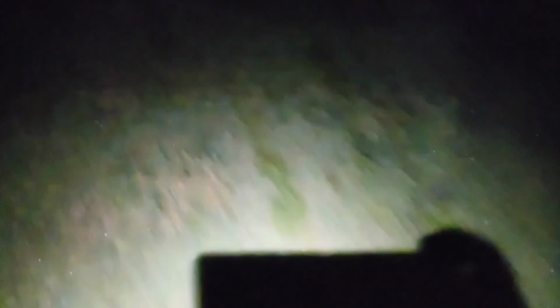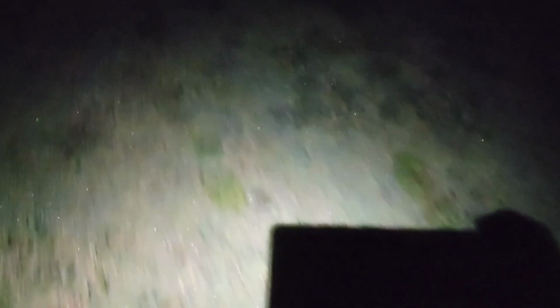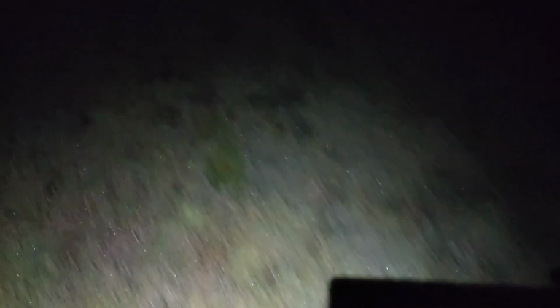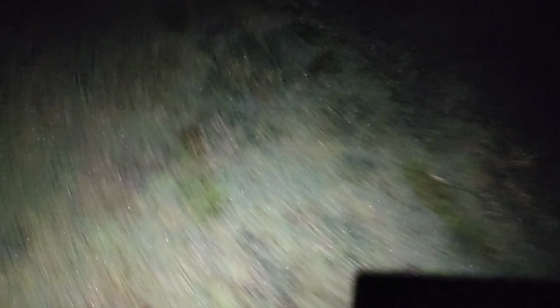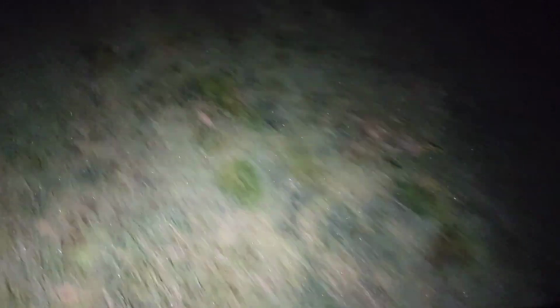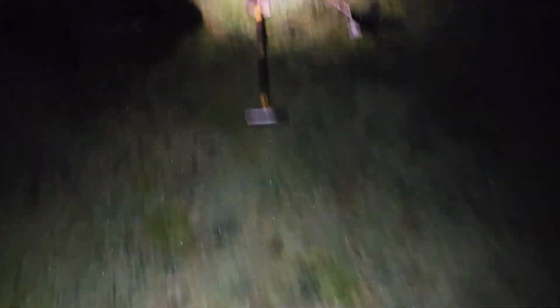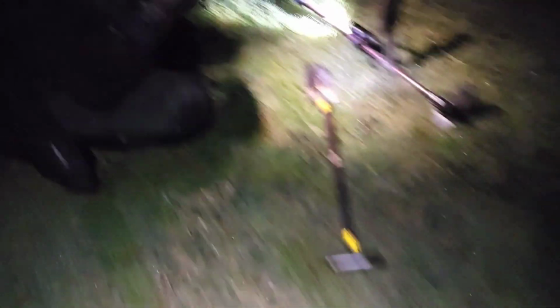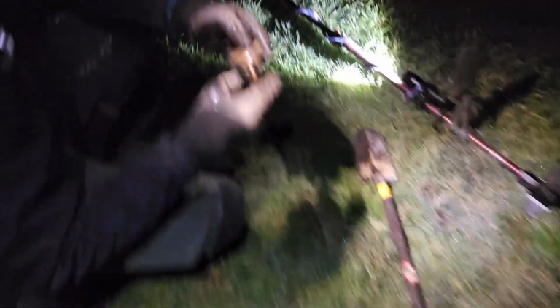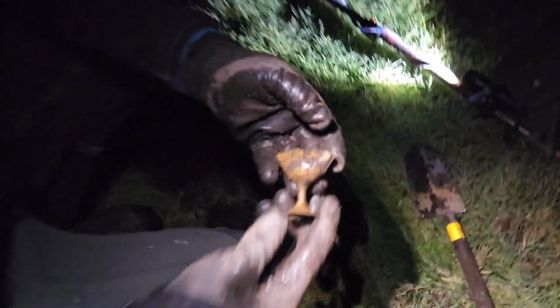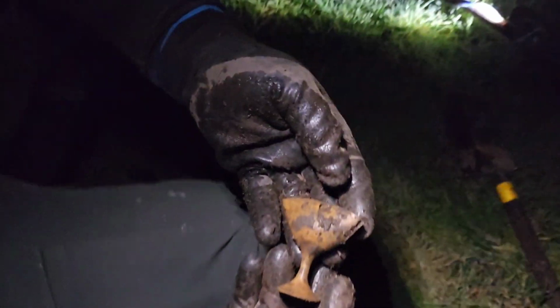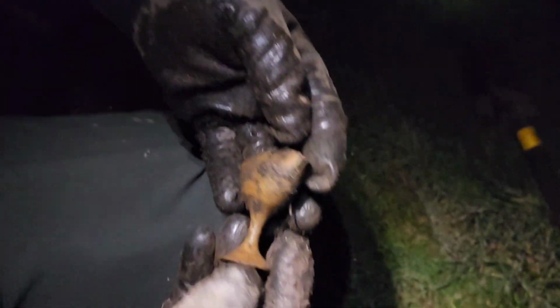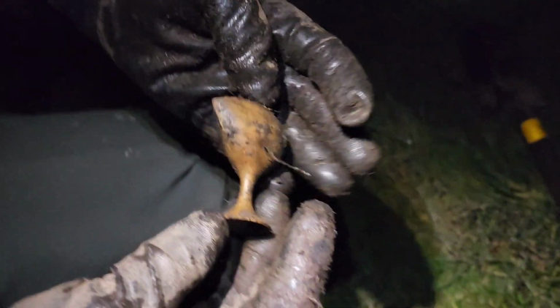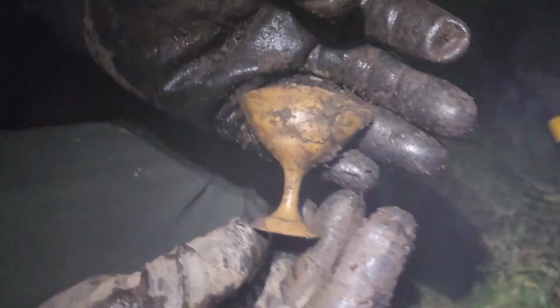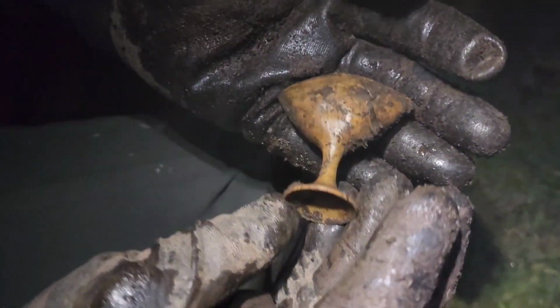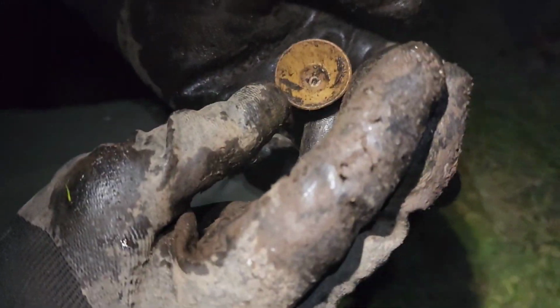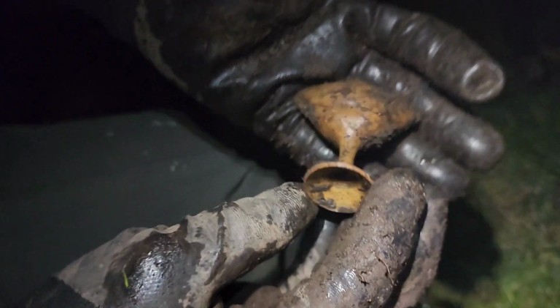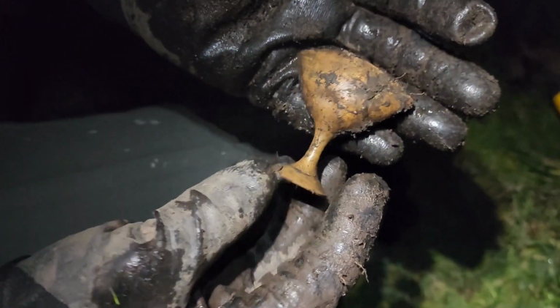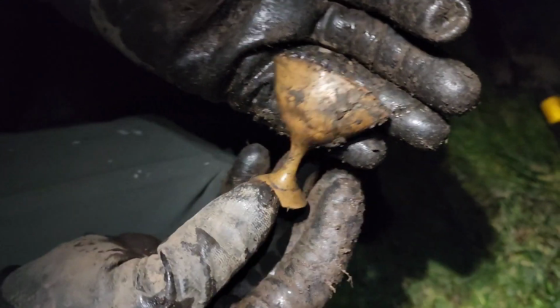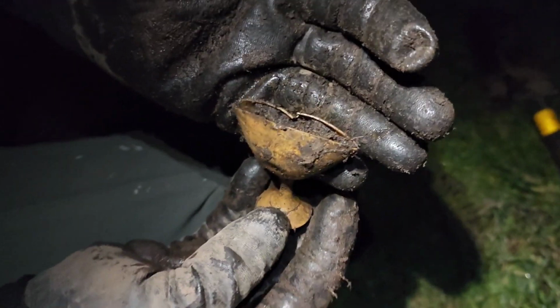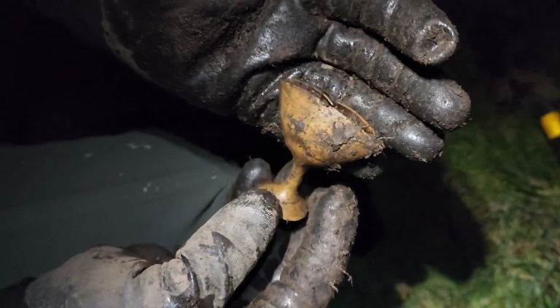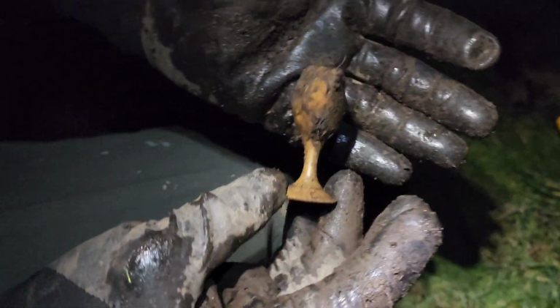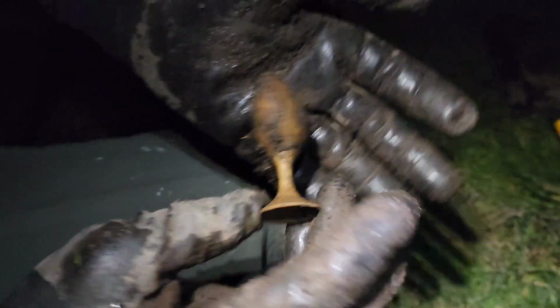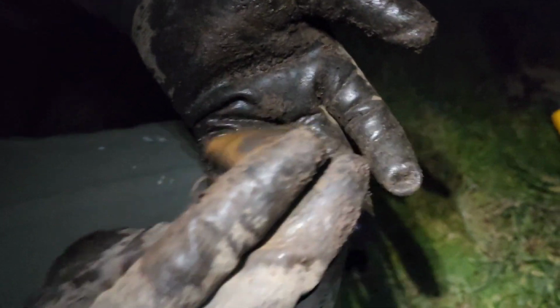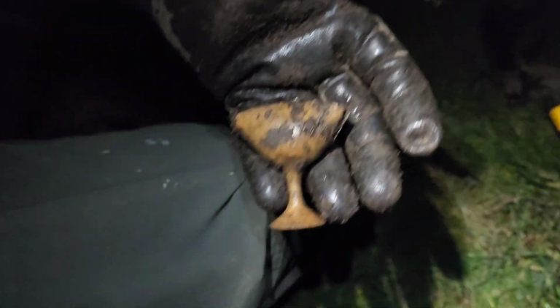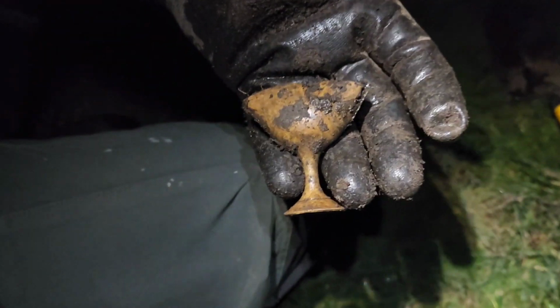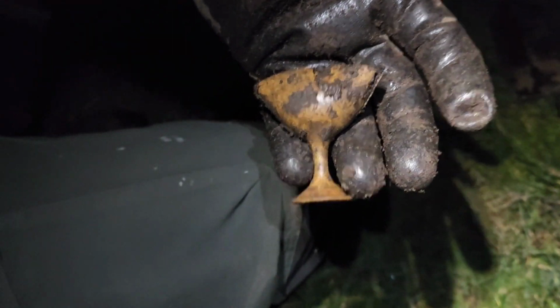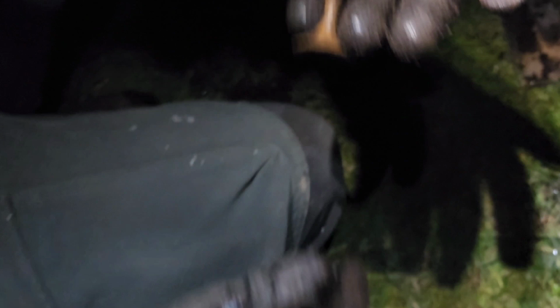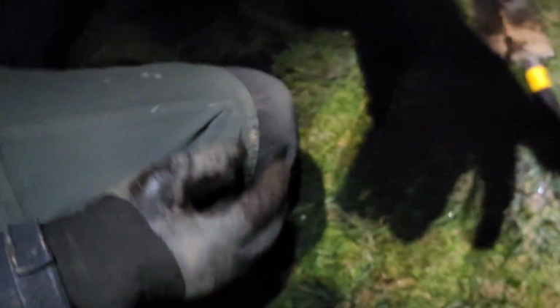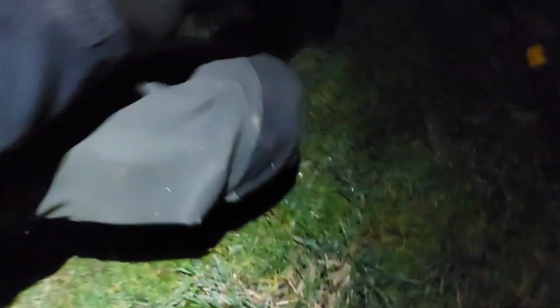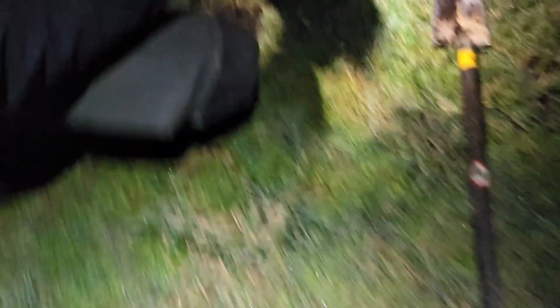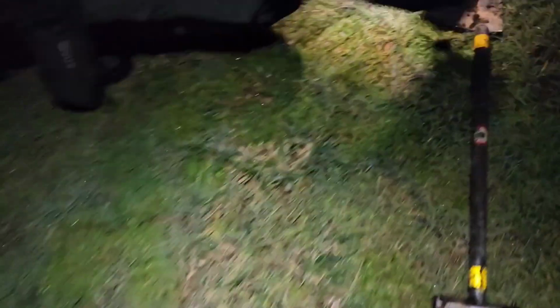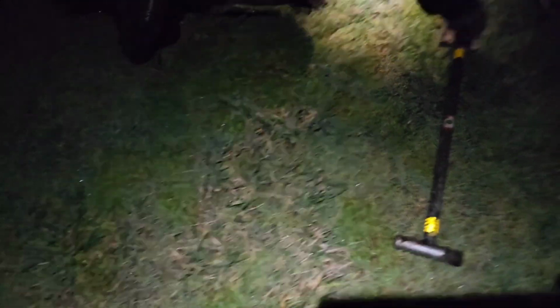He's got something over here — check it out. Look at this little cup. Oh, that is sweet. That's like a little goblet, maybe from the thing, you know. That's awesome, dude. Hey, you're finding the medieval stuff here.